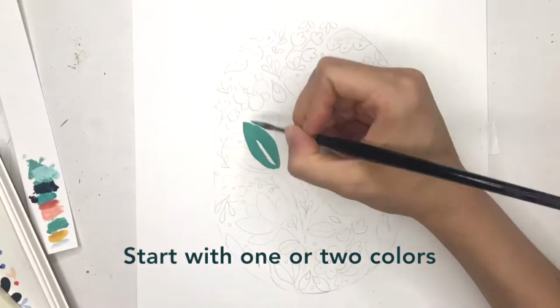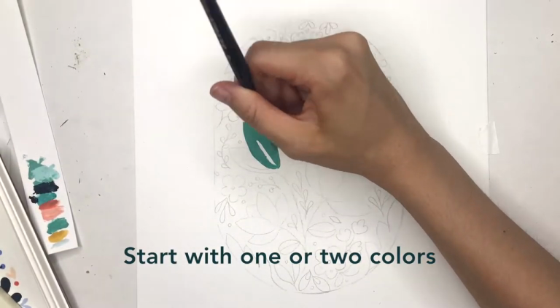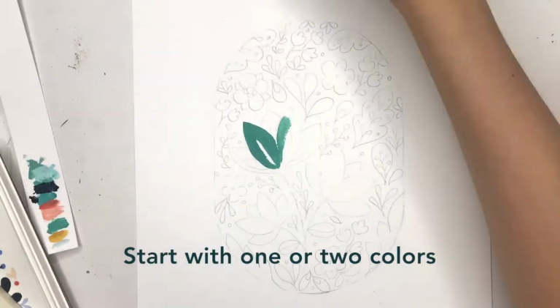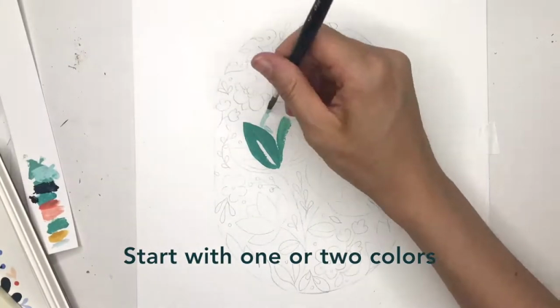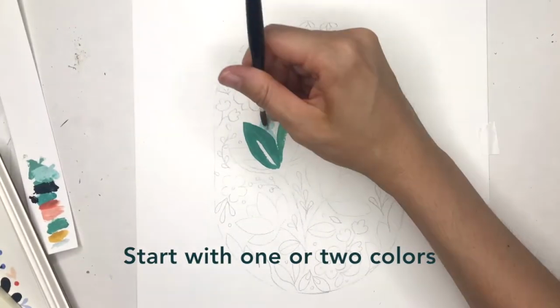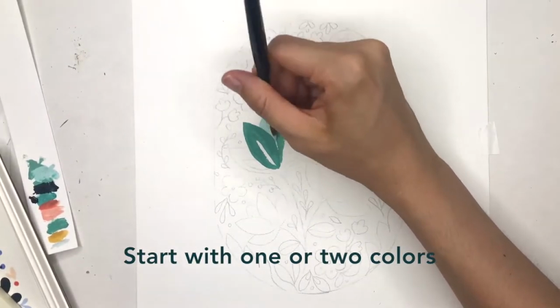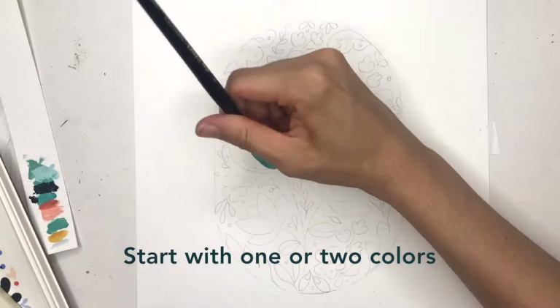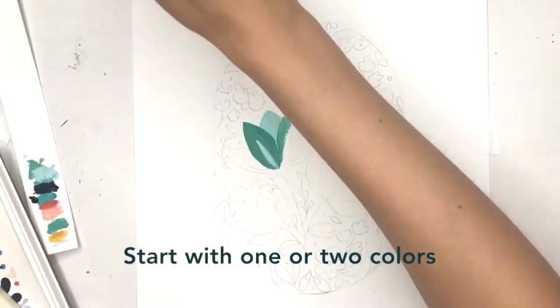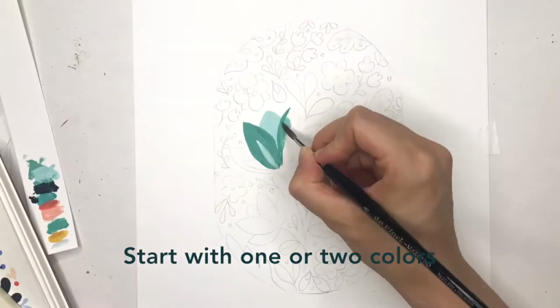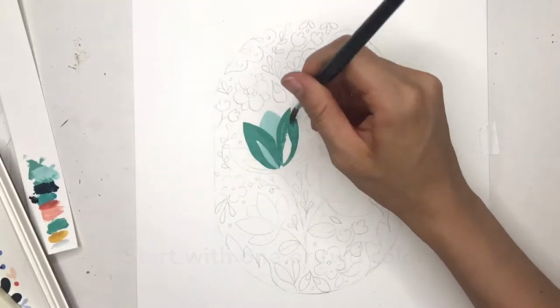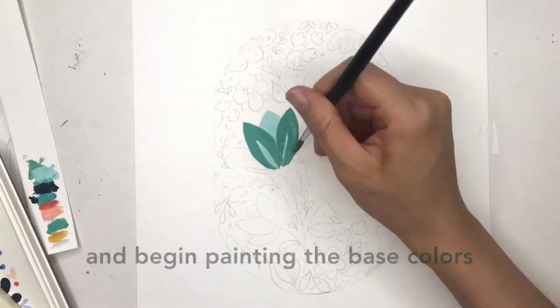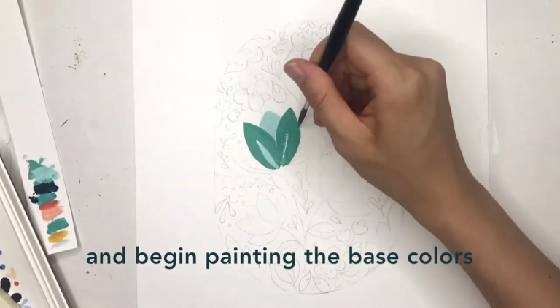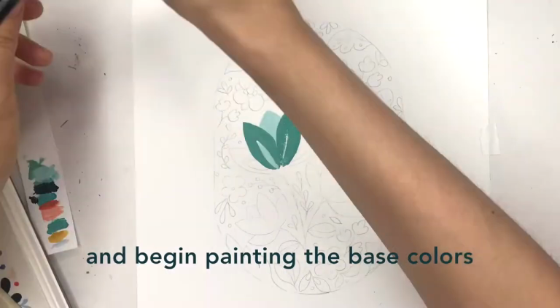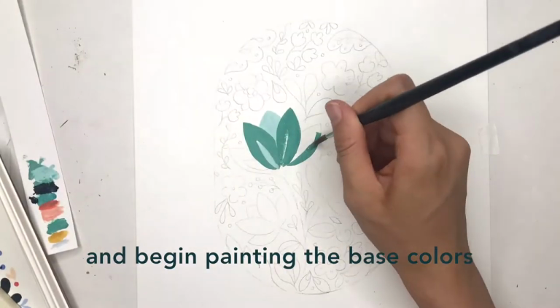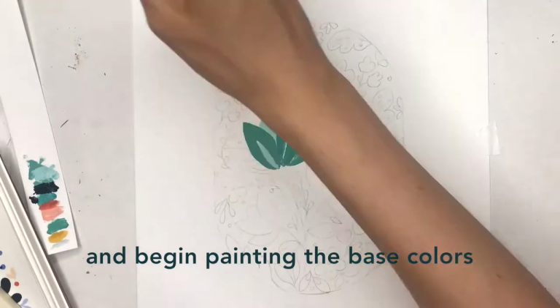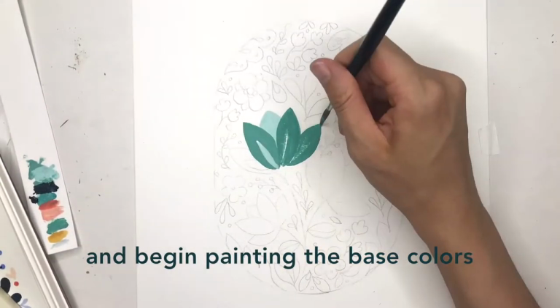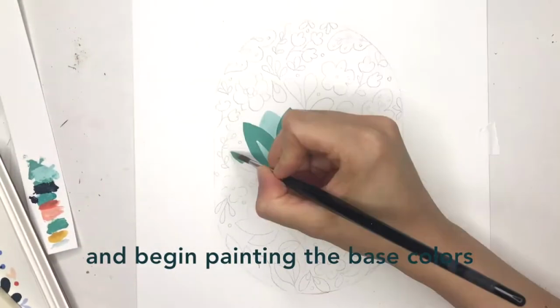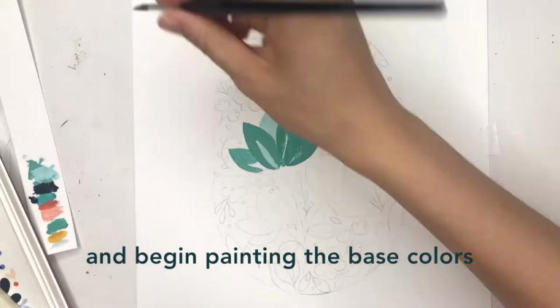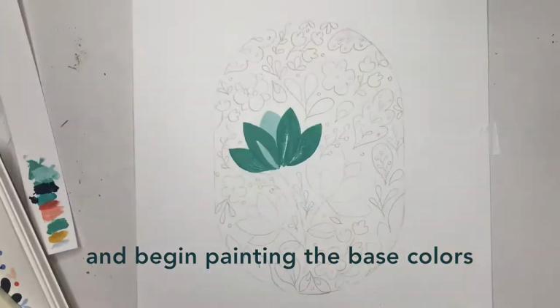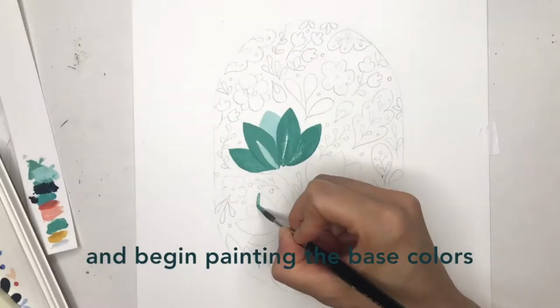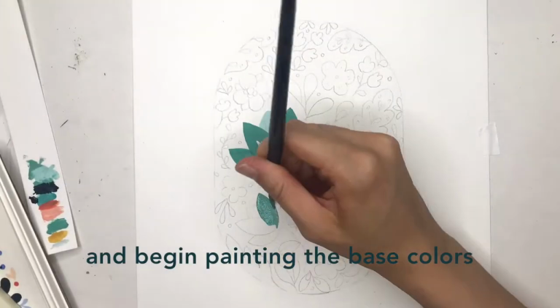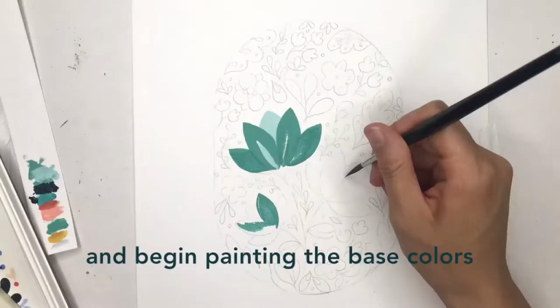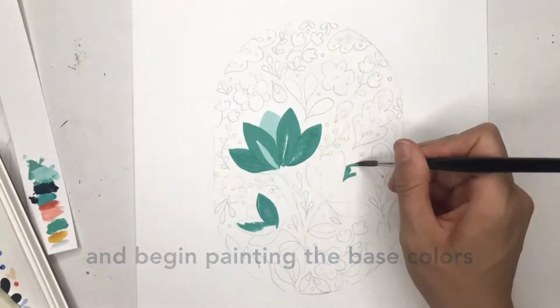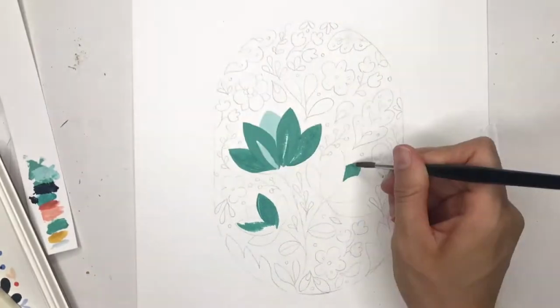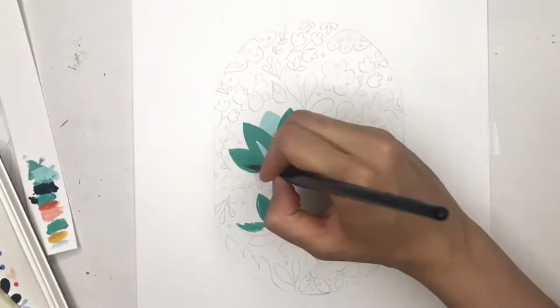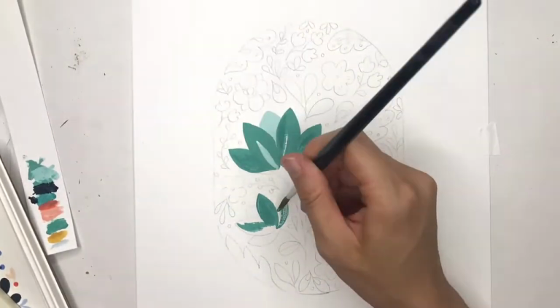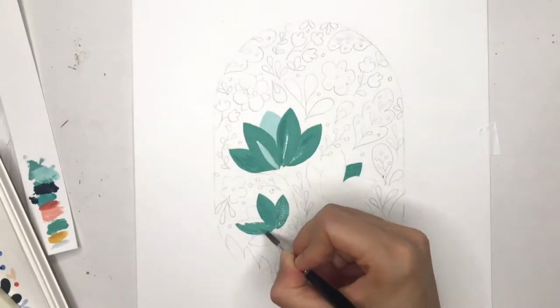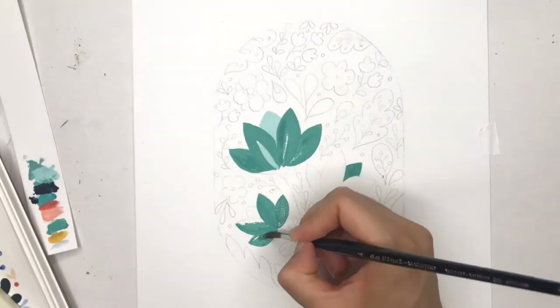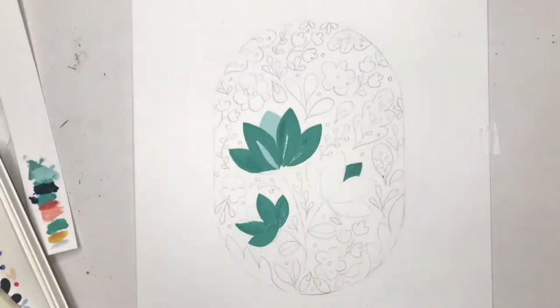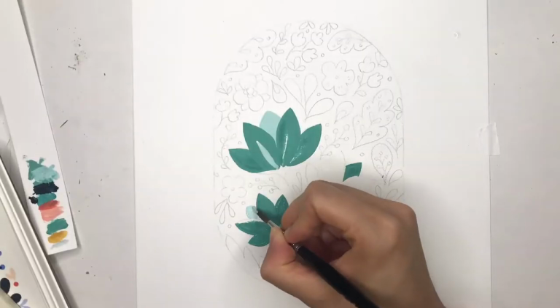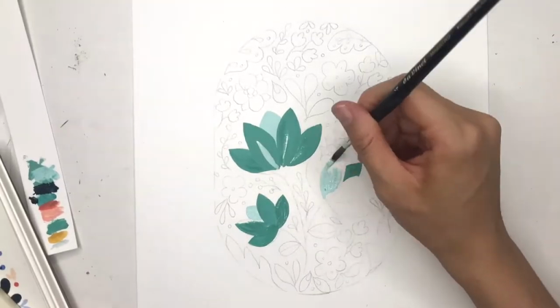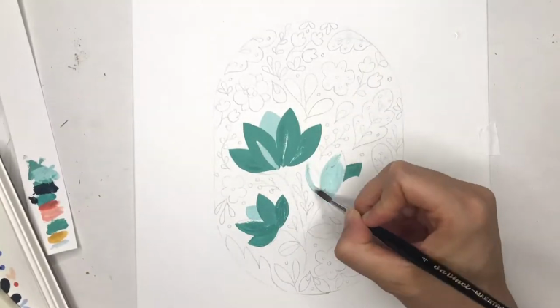I'm starting off painting the large flowers with the green and light blue. This first step is just adding all of the base colors to all the shapes so we can add detail onto them later on.